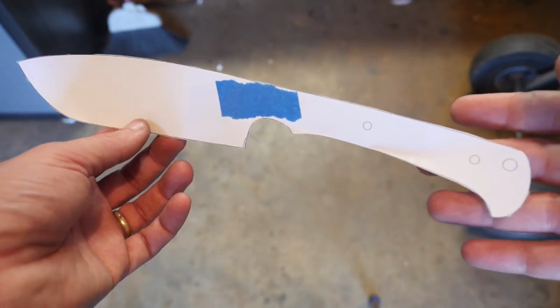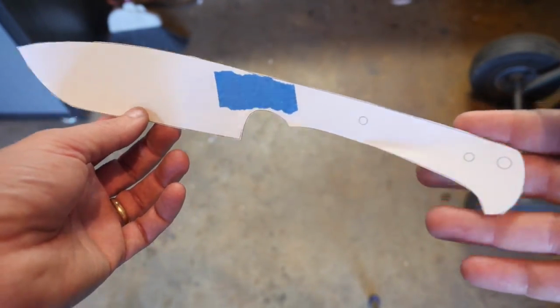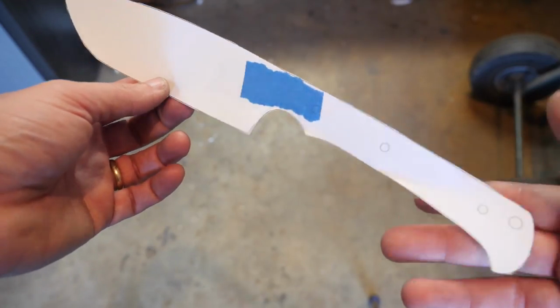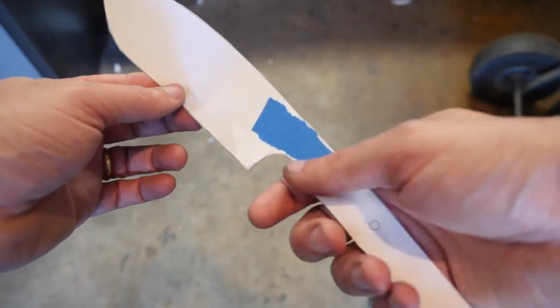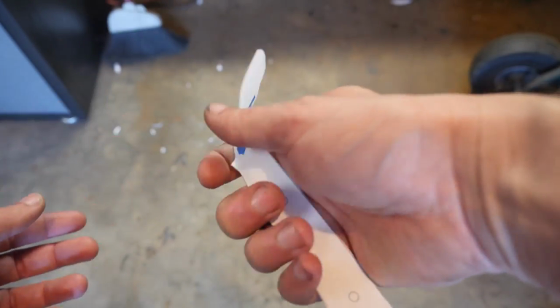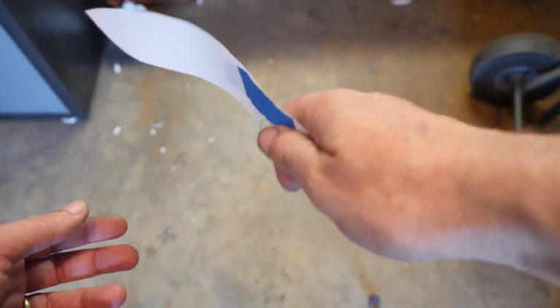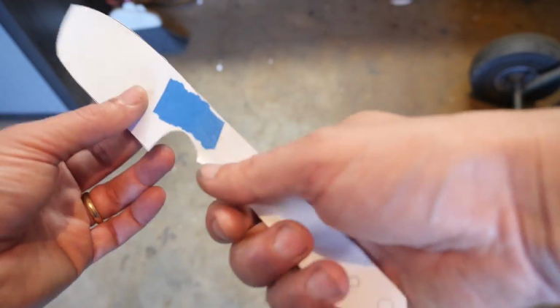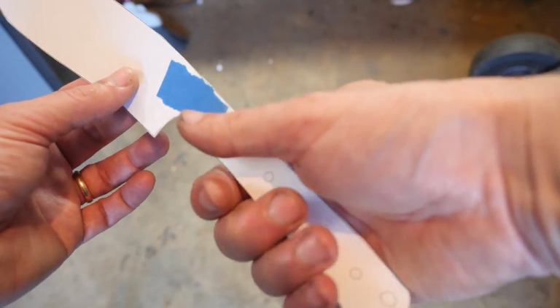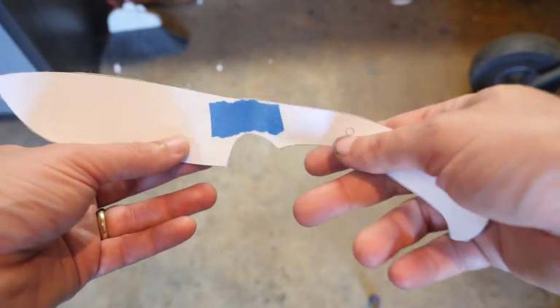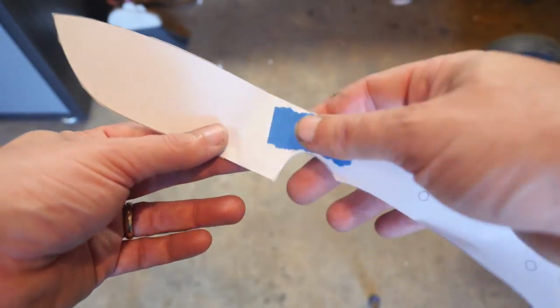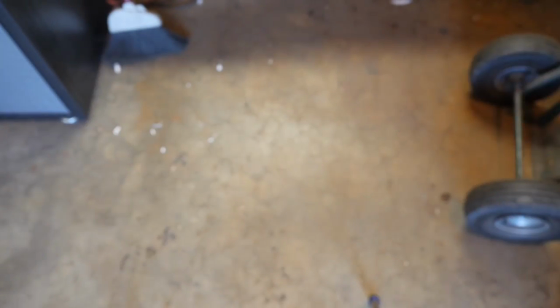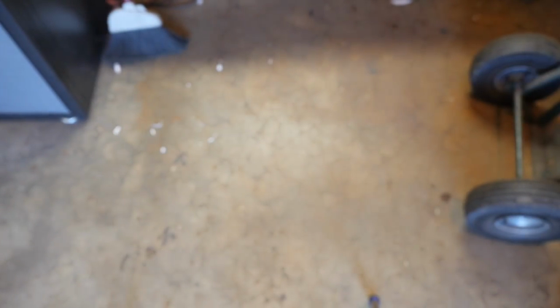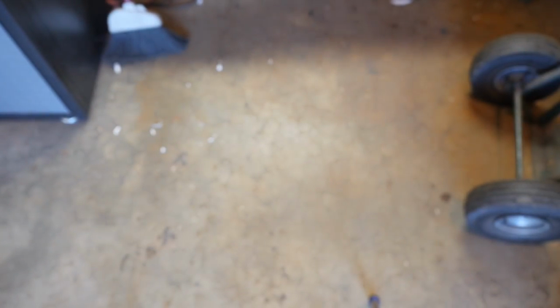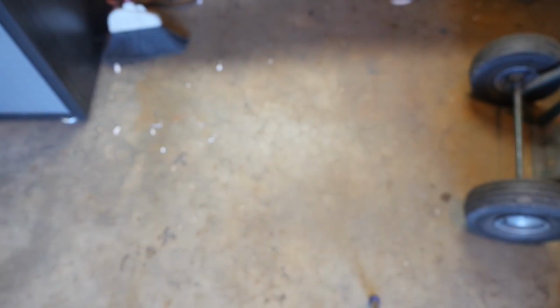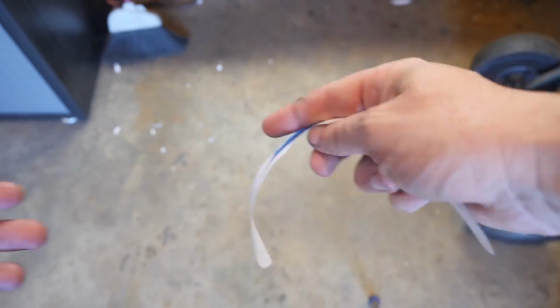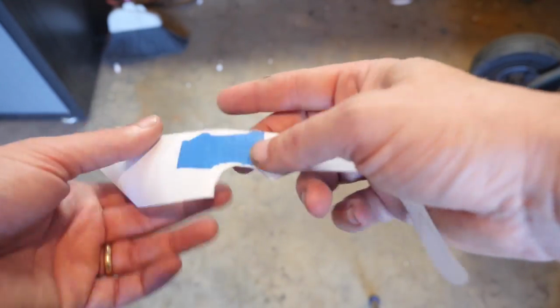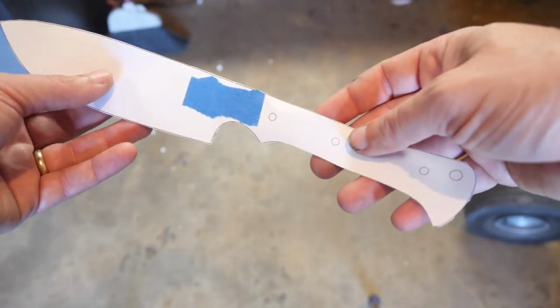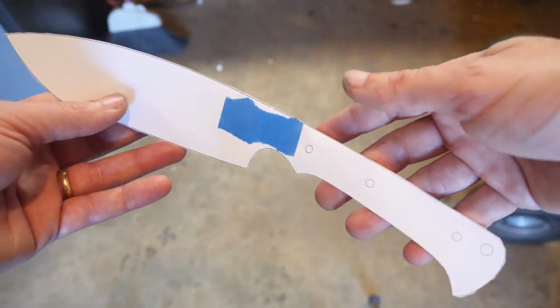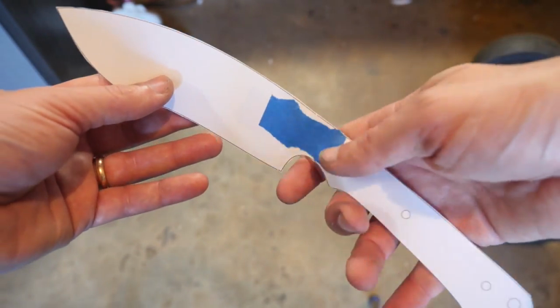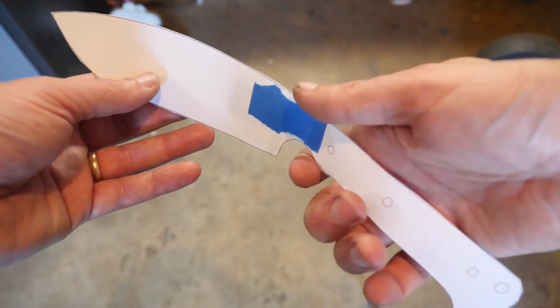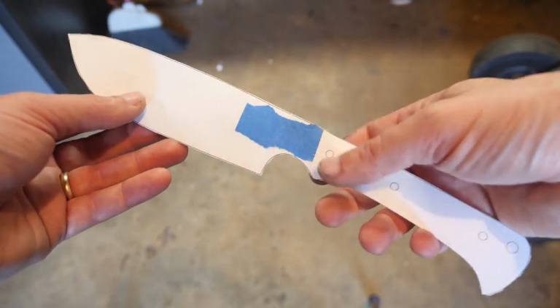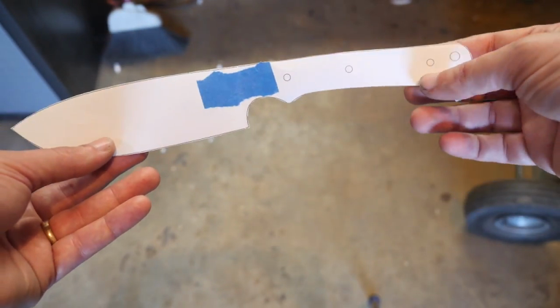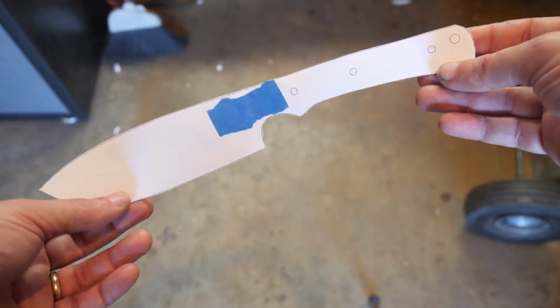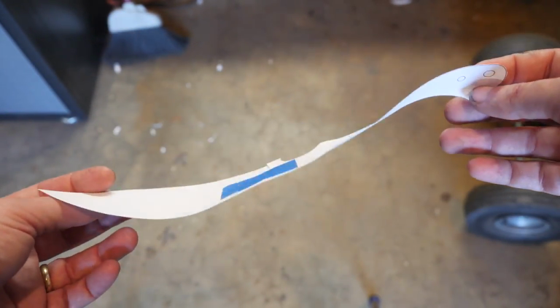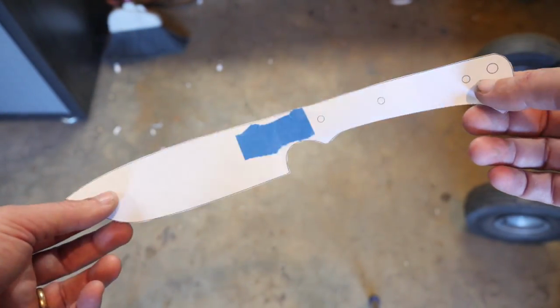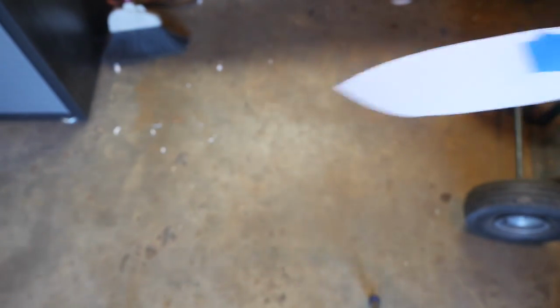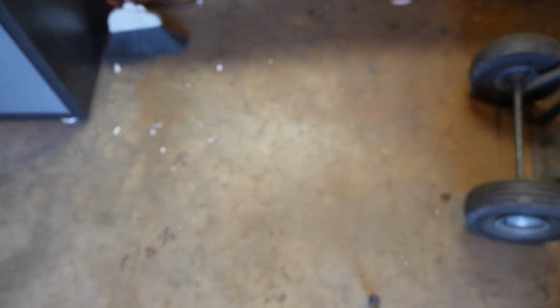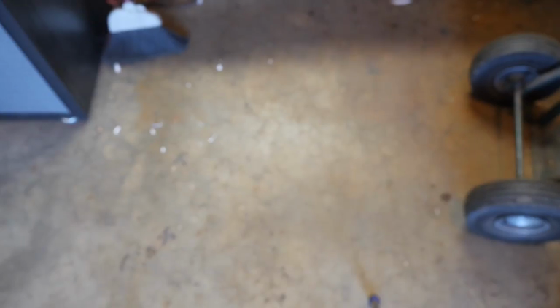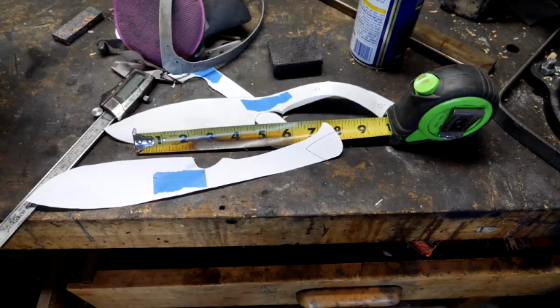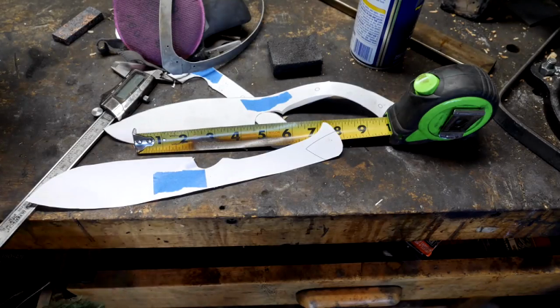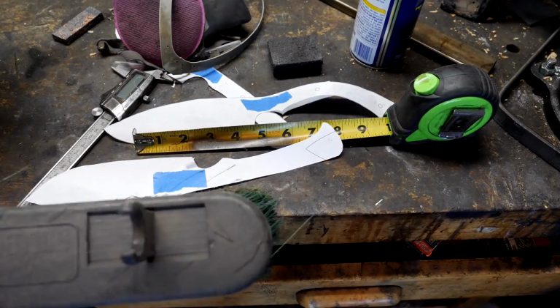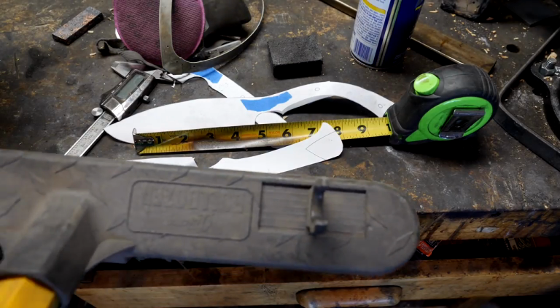We'll print out our design, cut it out, and trace it onto steel. This first design doesn't feel right in my hand — the handle's too thin — so I altered it and printed a second draft. I think it's much better. Prepare for that supreme sweet choppy-choppy.